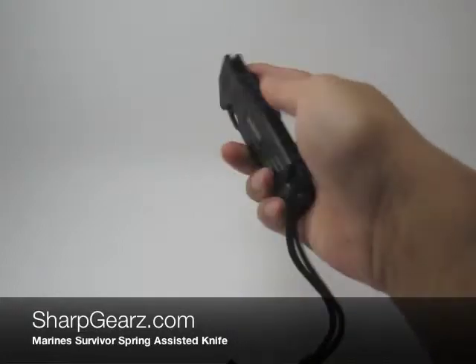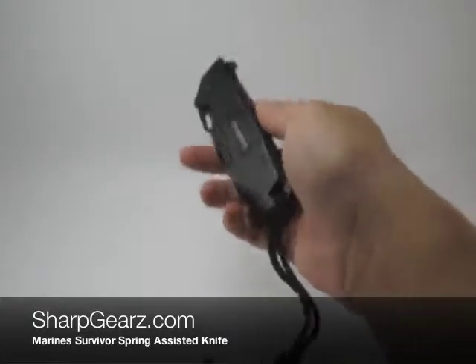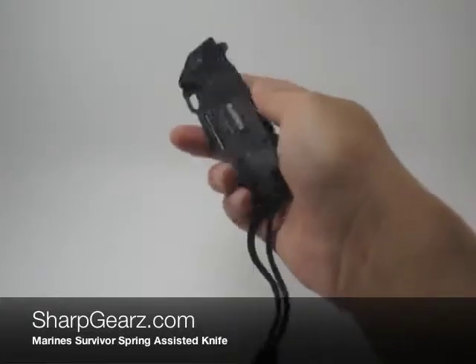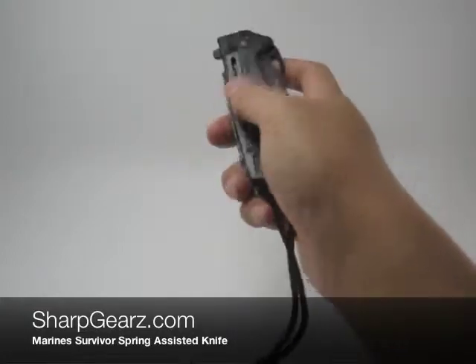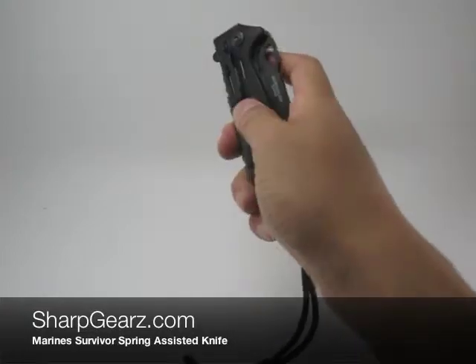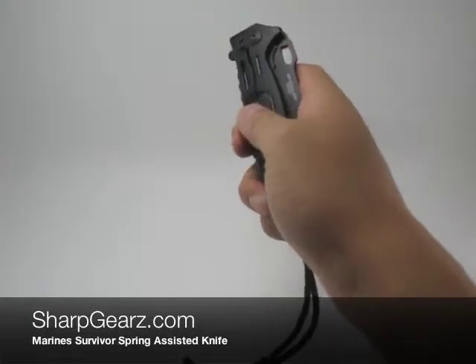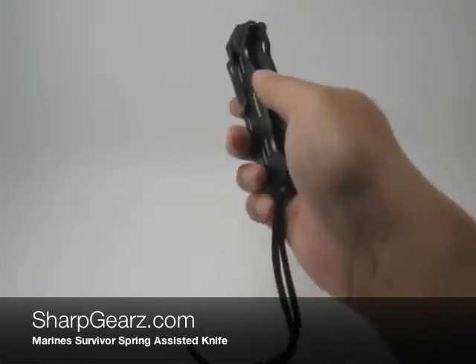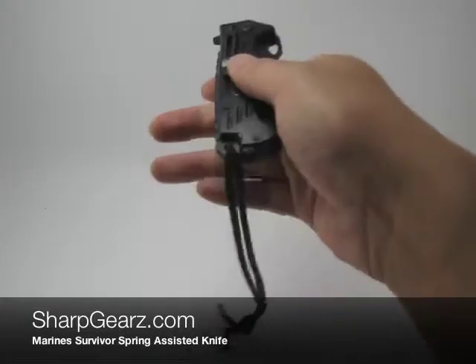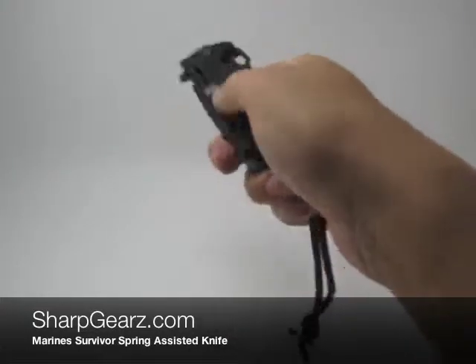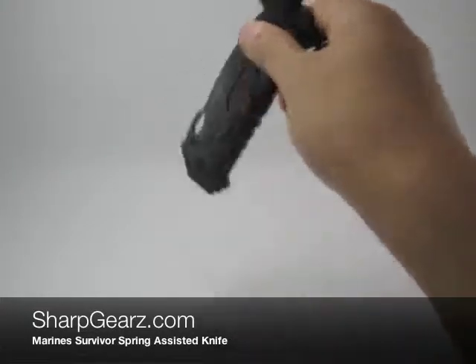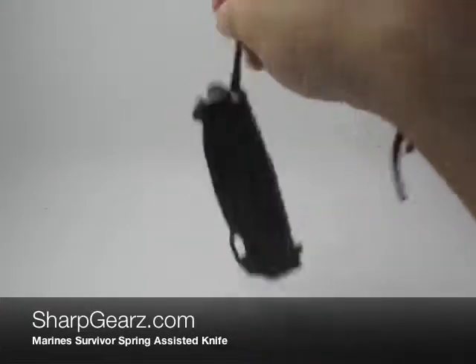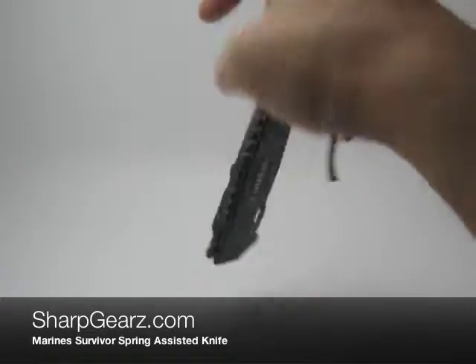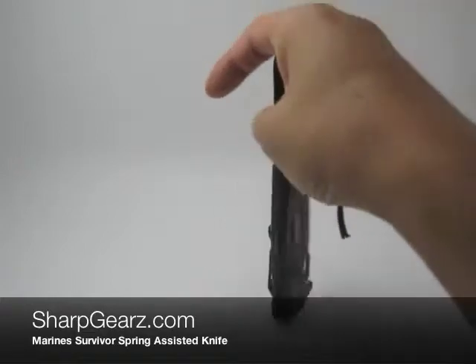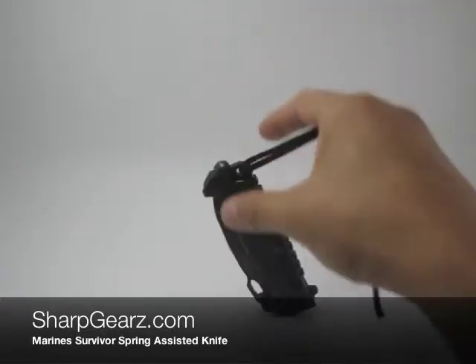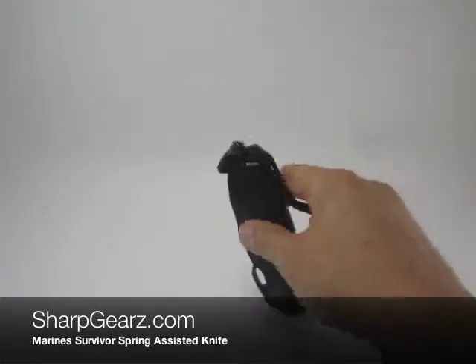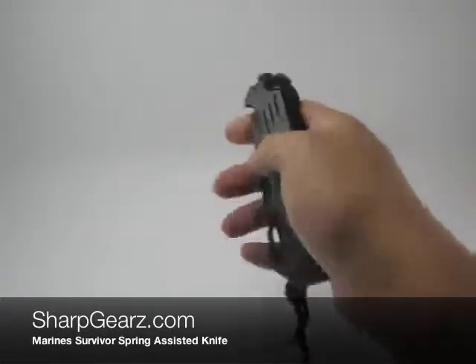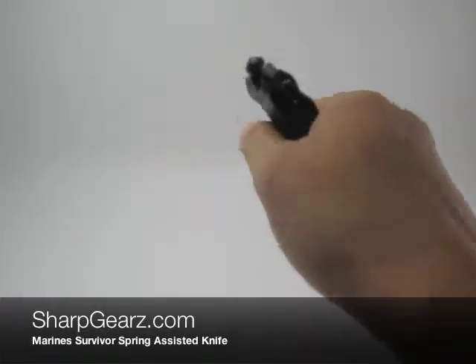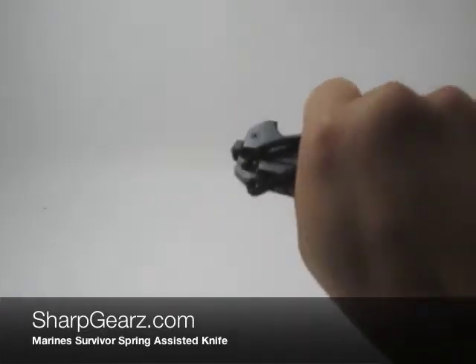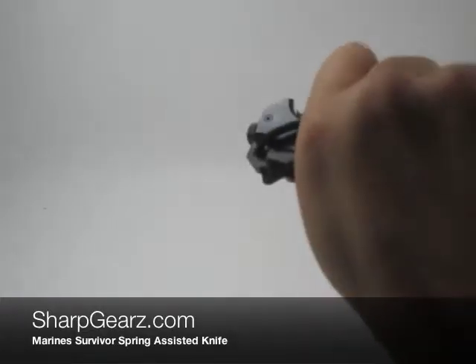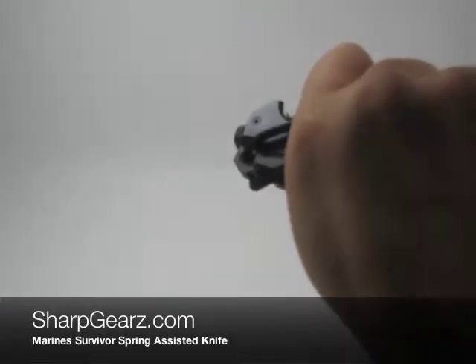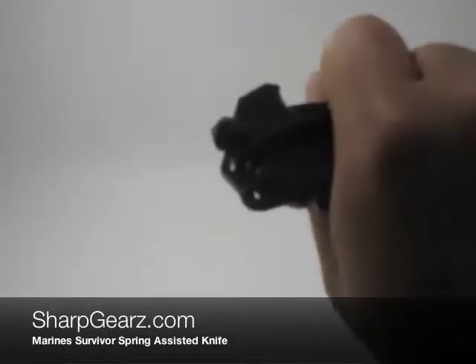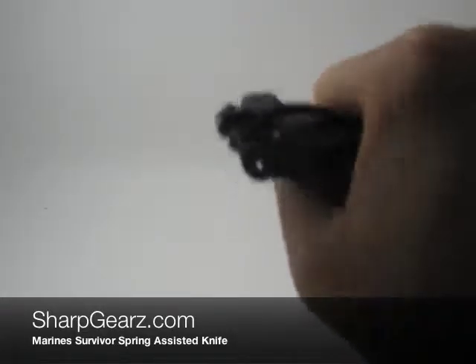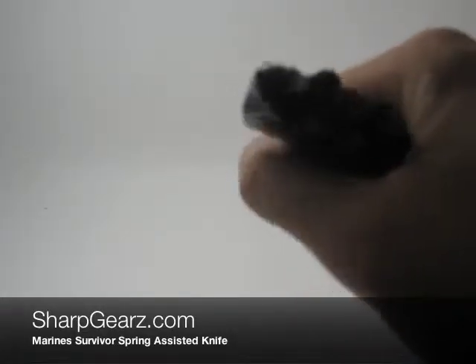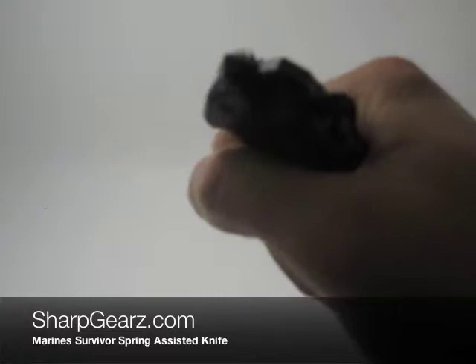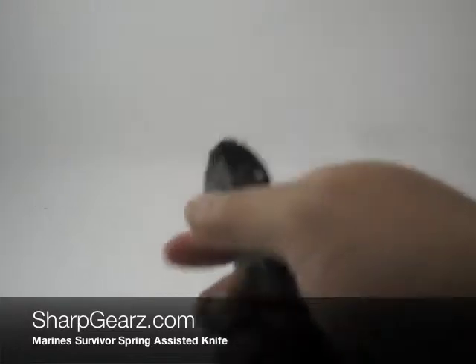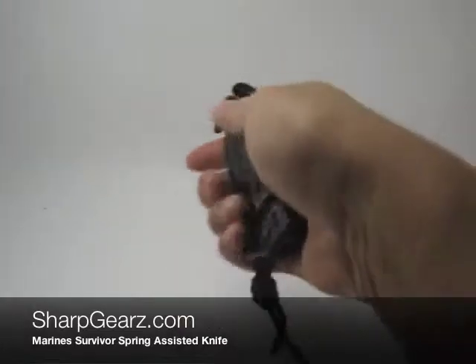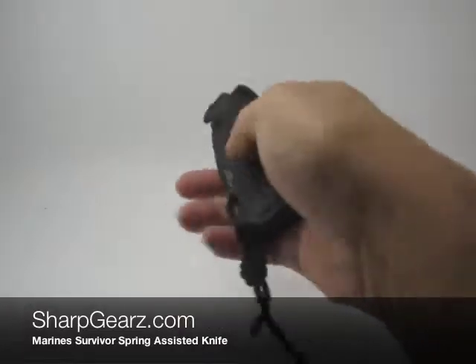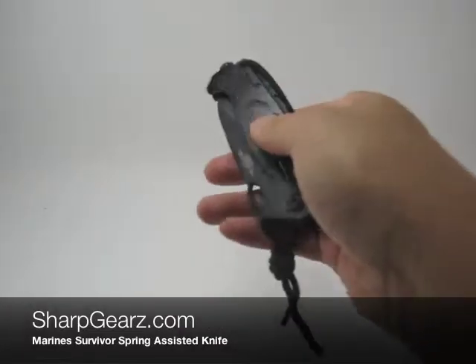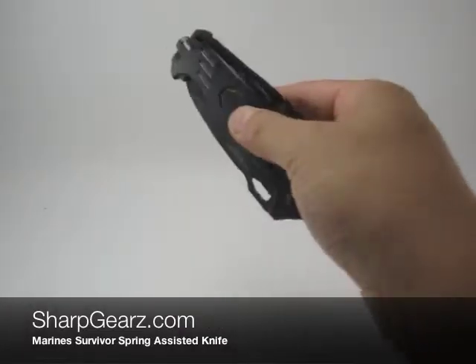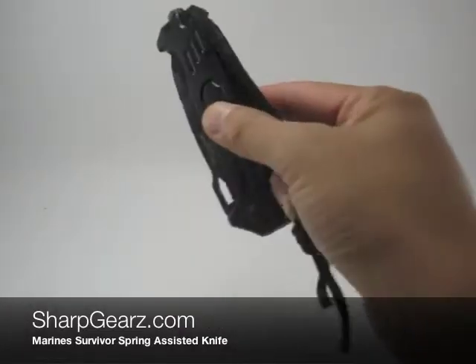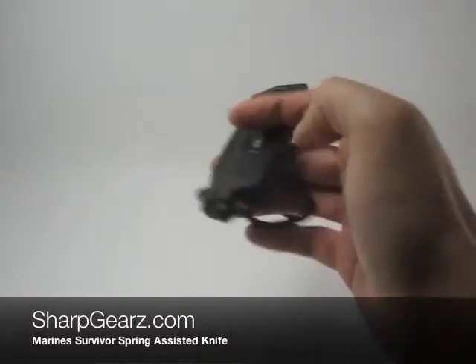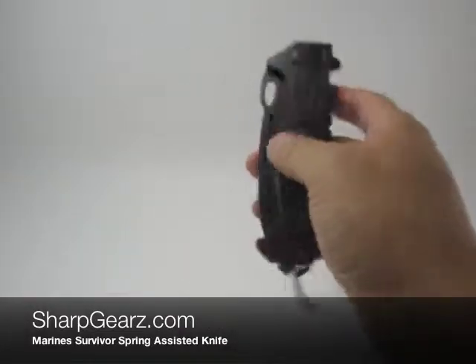The handle does come equipped with a belt clip and also a rope for easy portability. At the back of this handle you will notice a window puncher, great for emergency situations.